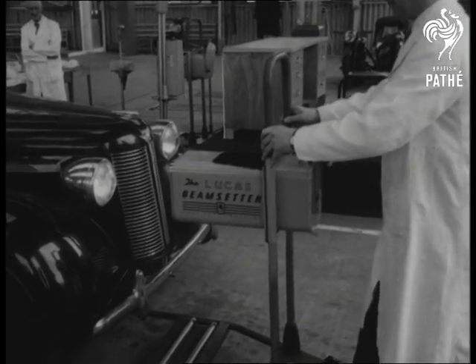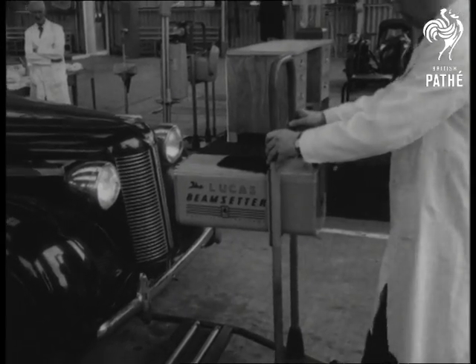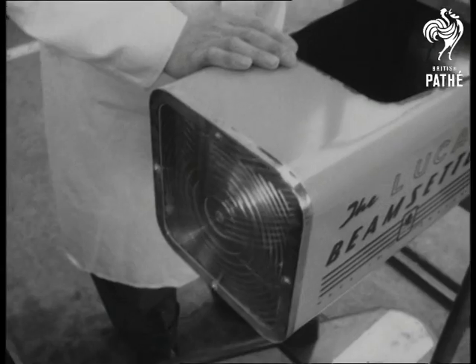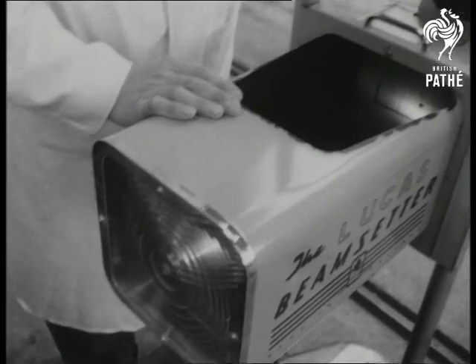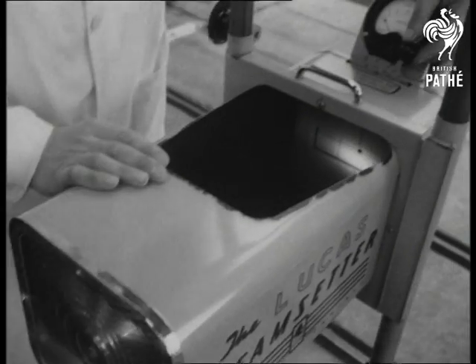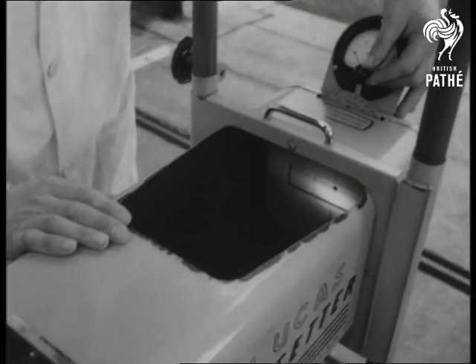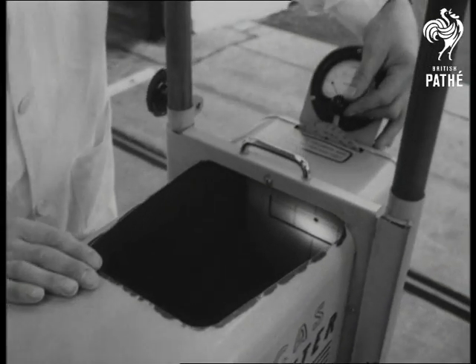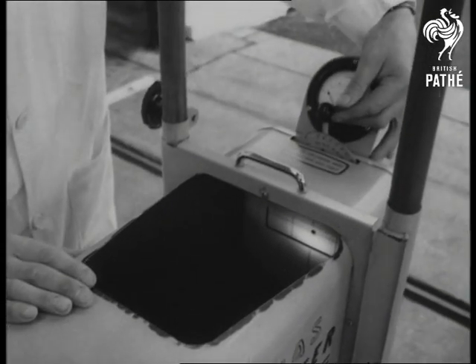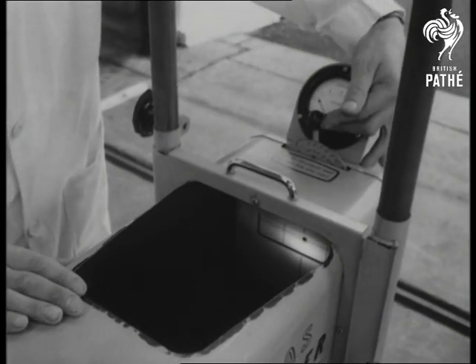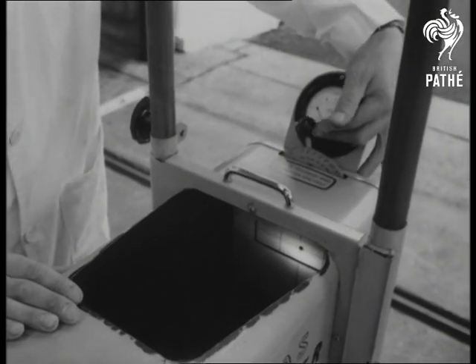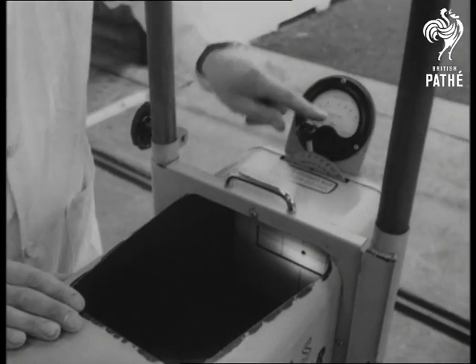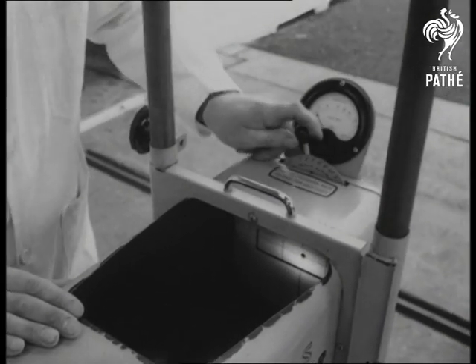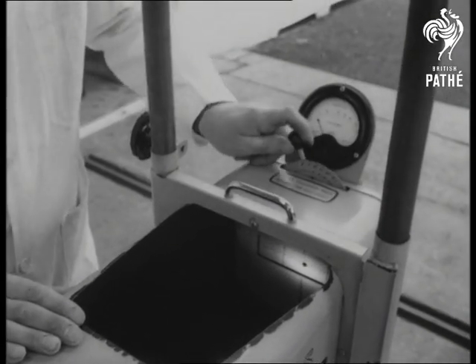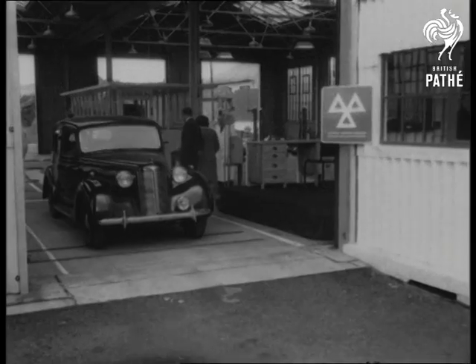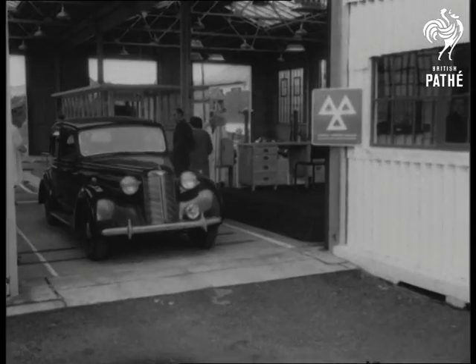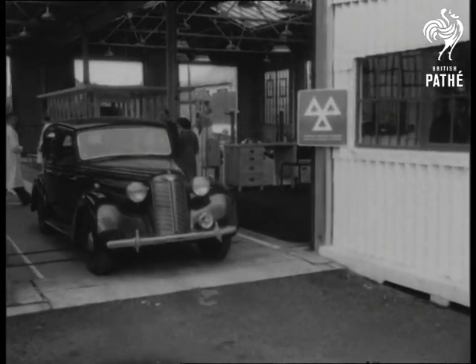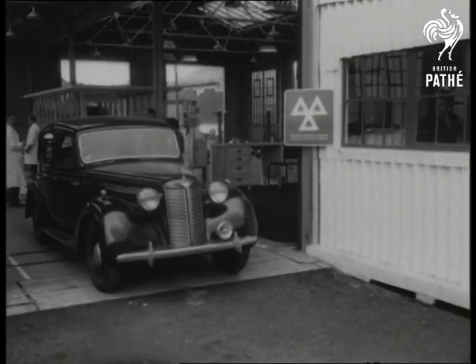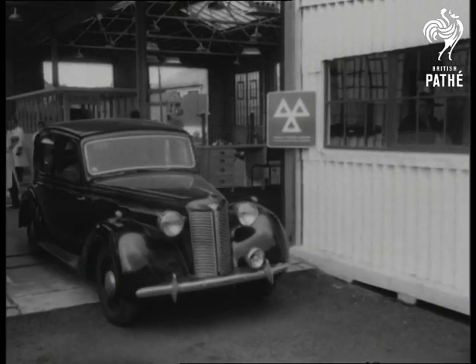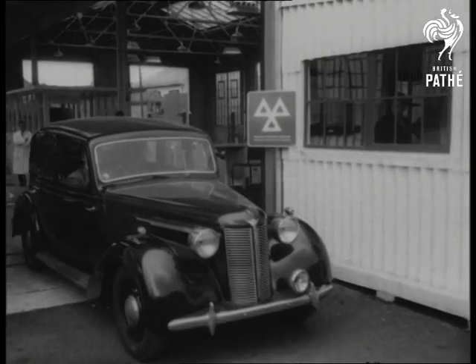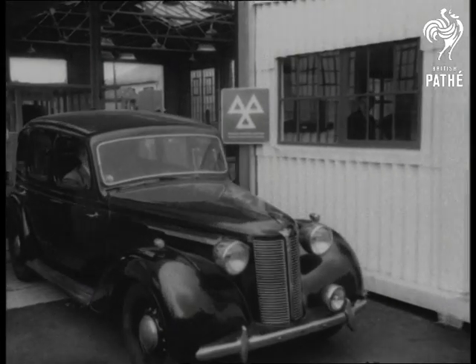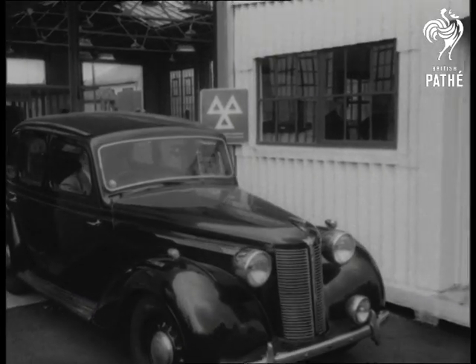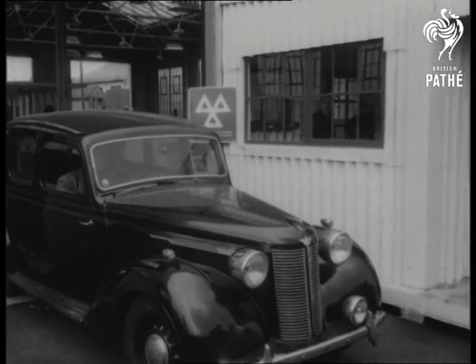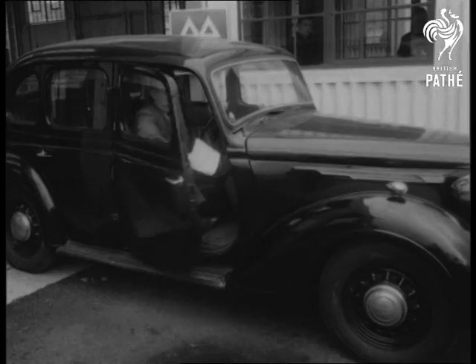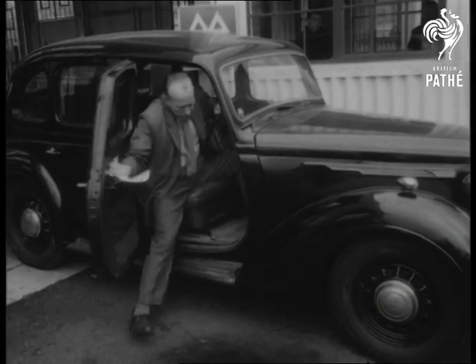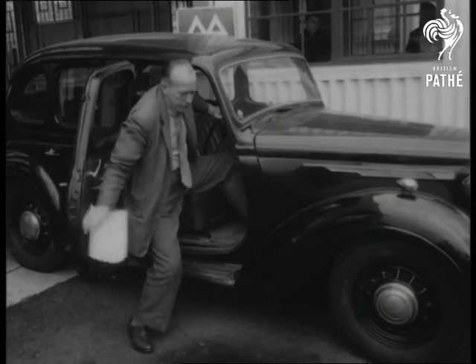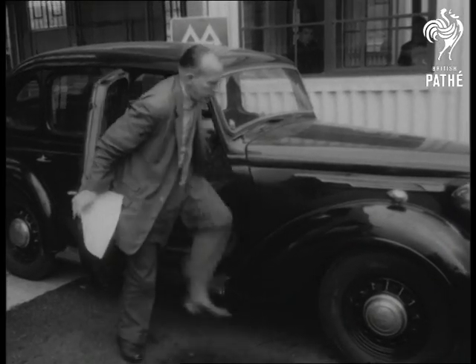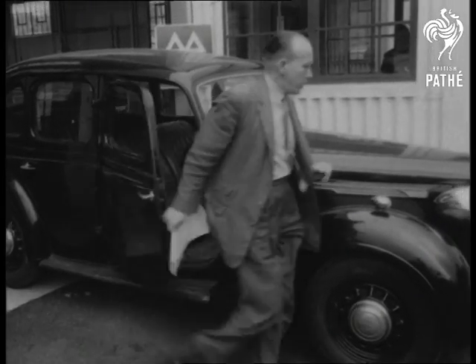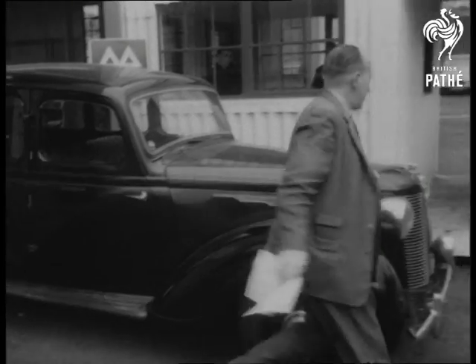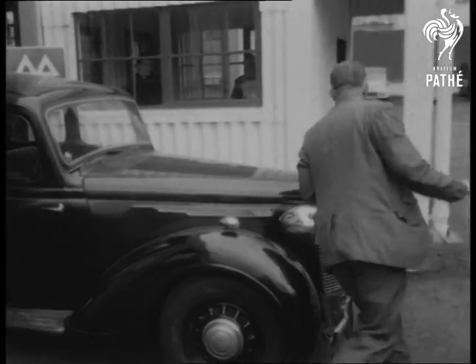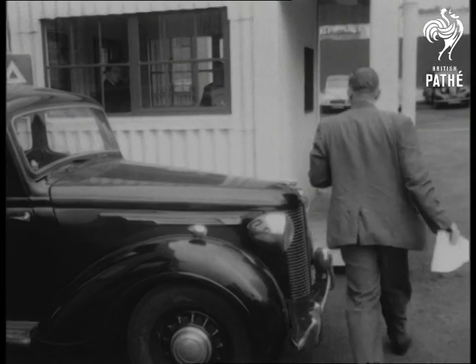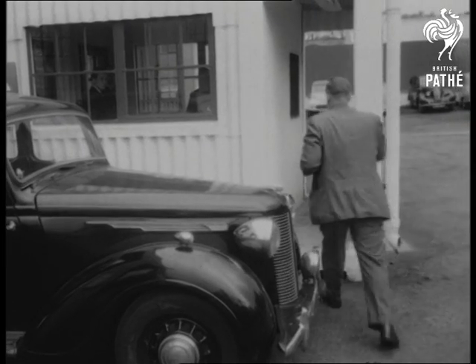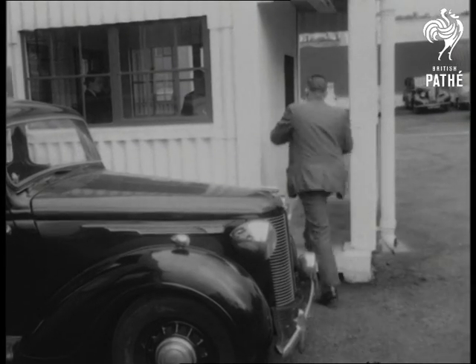Here's the way they test for anti-dazzle and headlight dipping. Testing over, the car moves on to make way for another, while the owner goes to the office to hear the verdict.